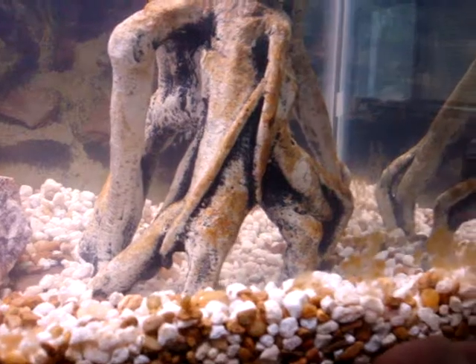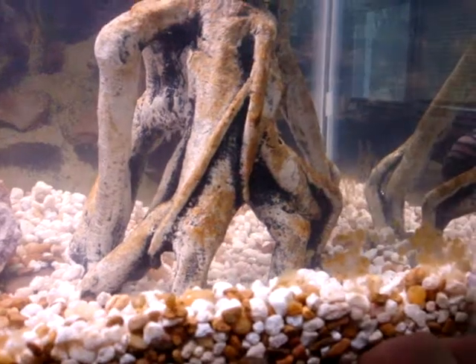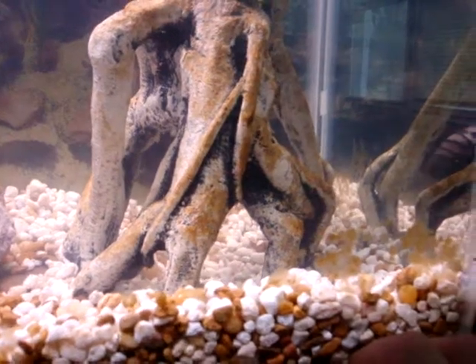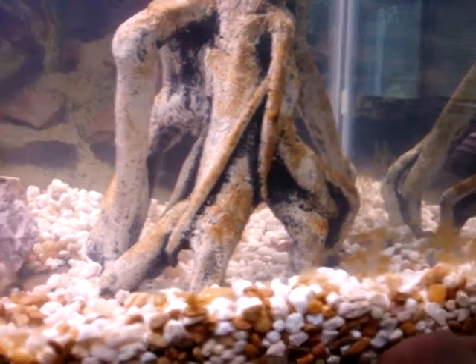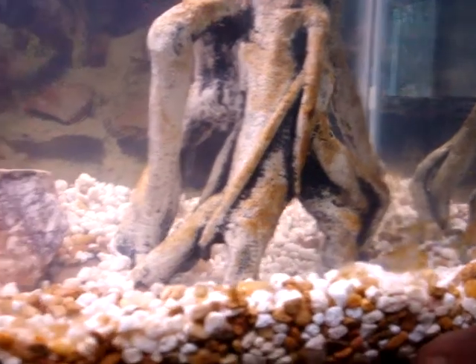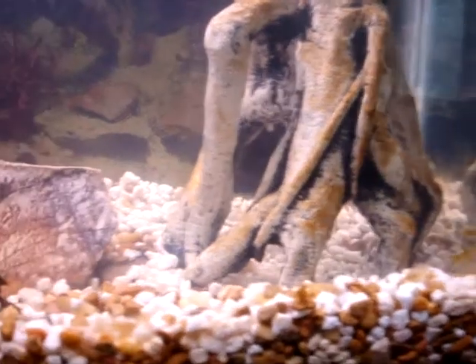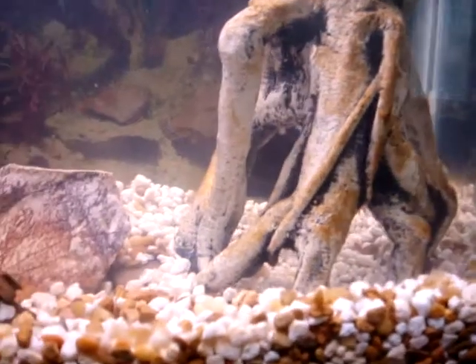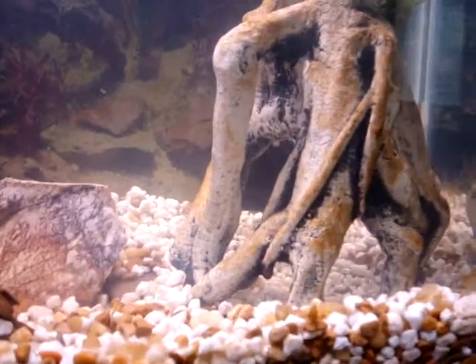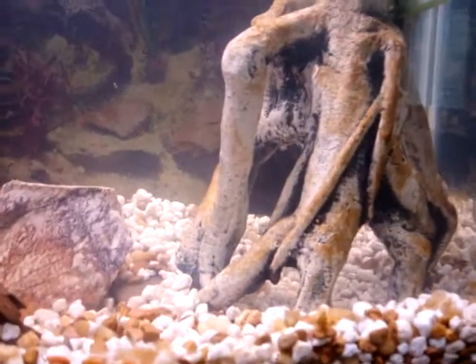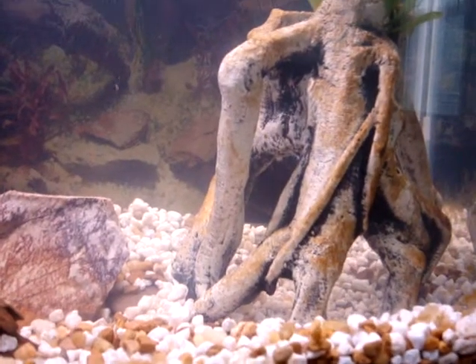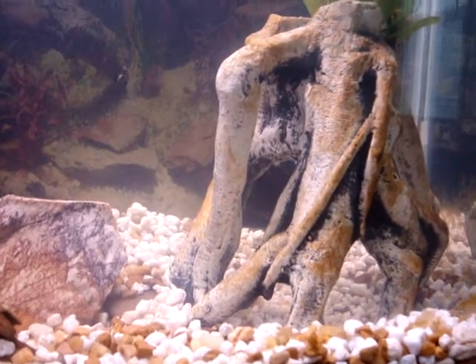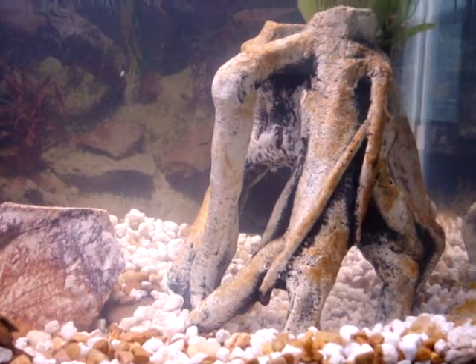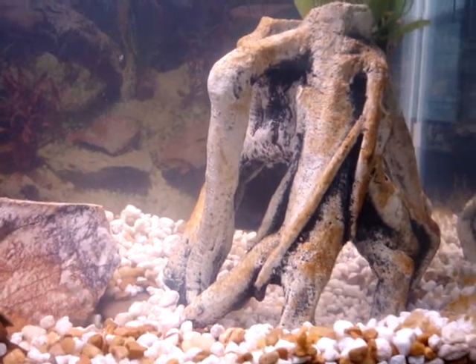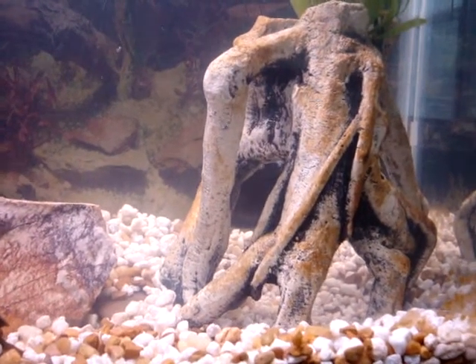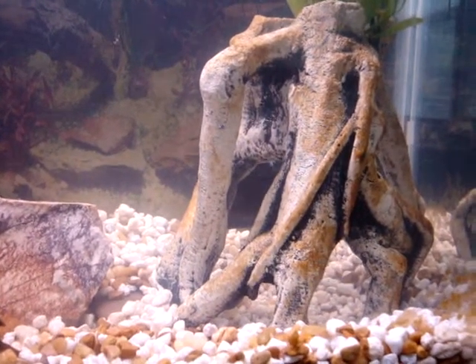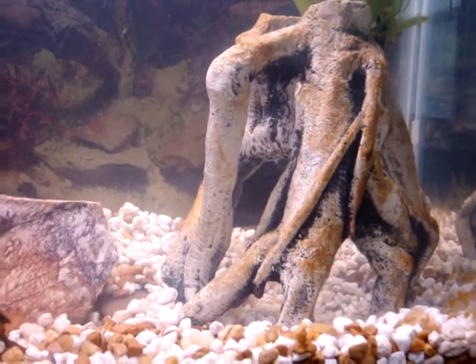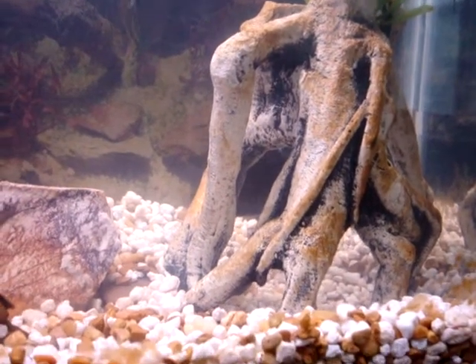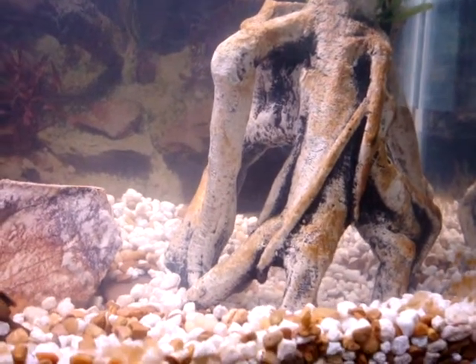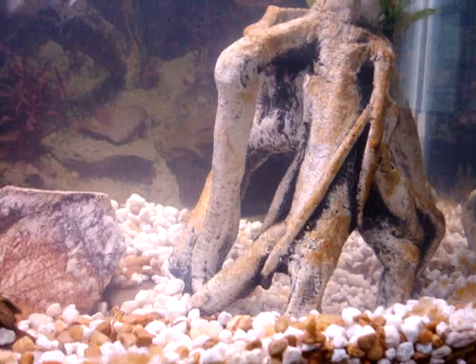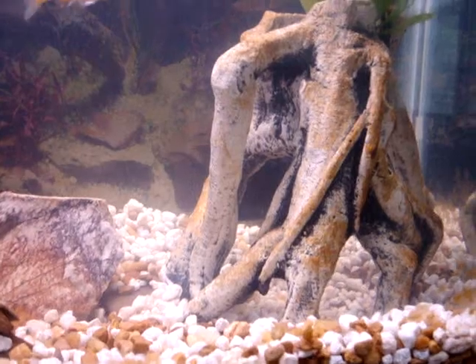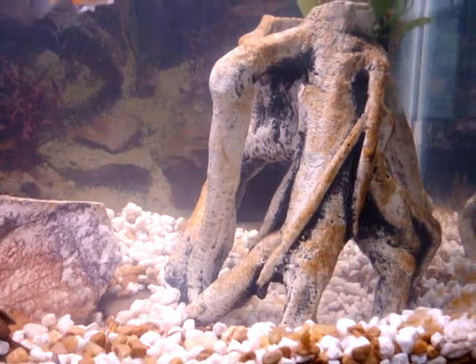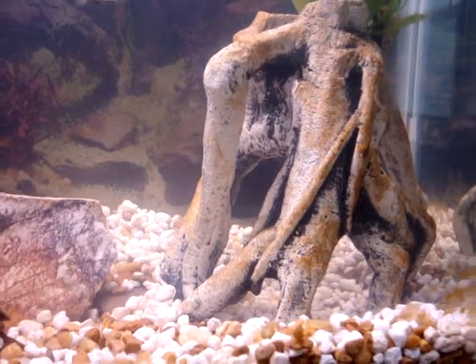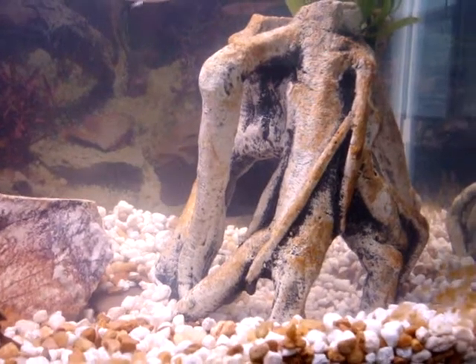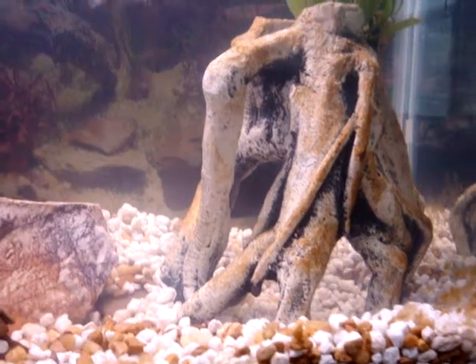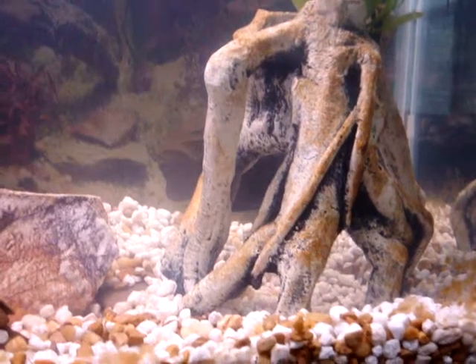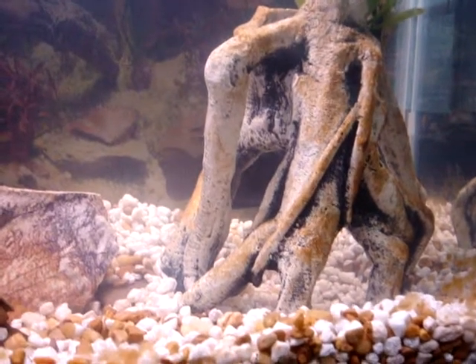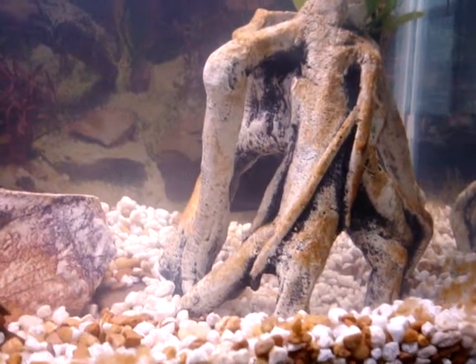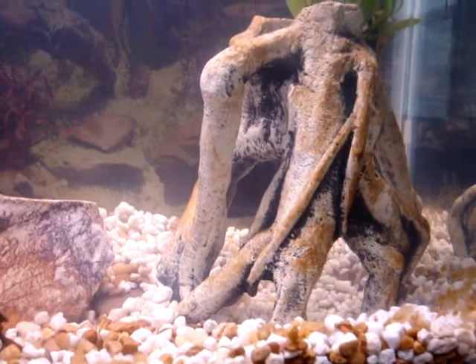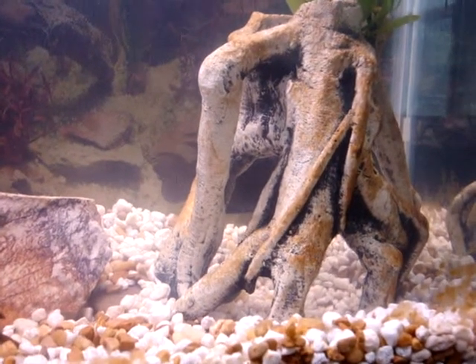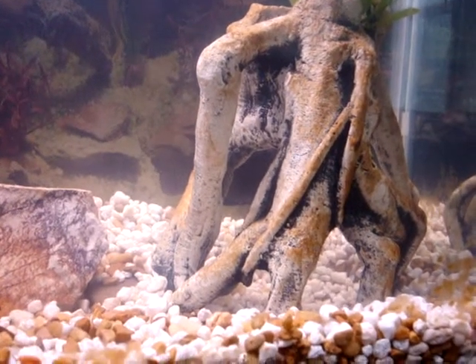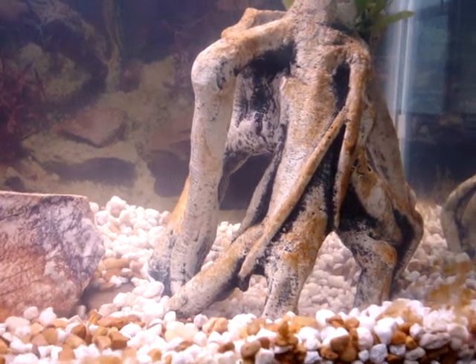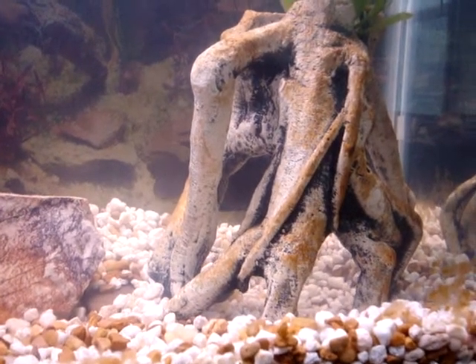I never intended on having them breed, but they have bred several times. The young don't make it though.